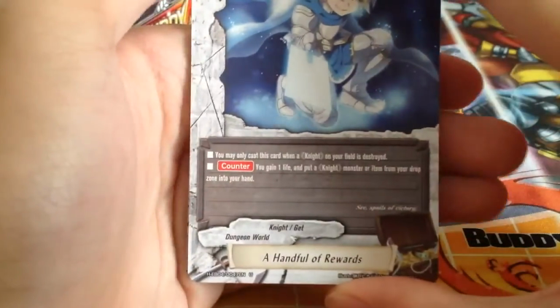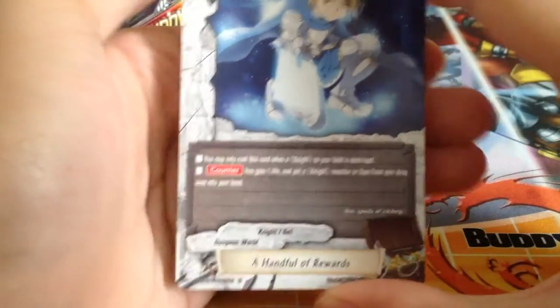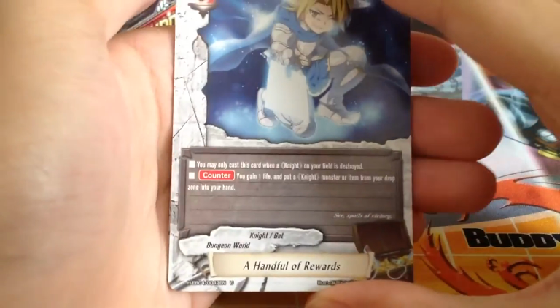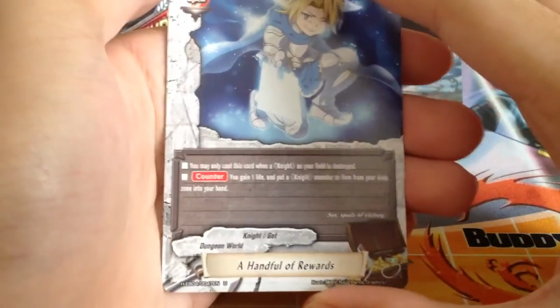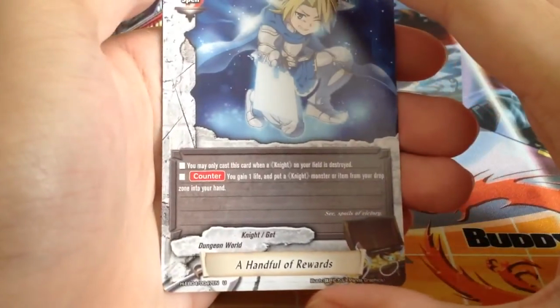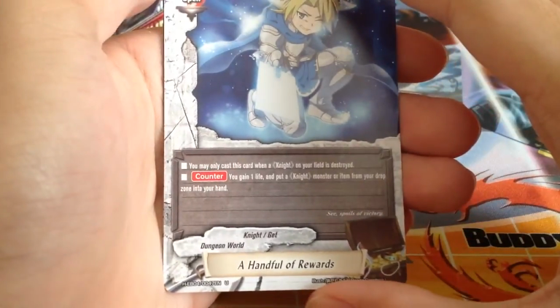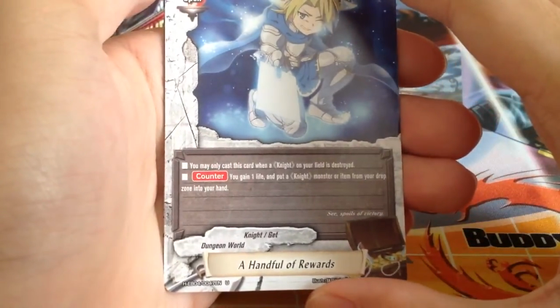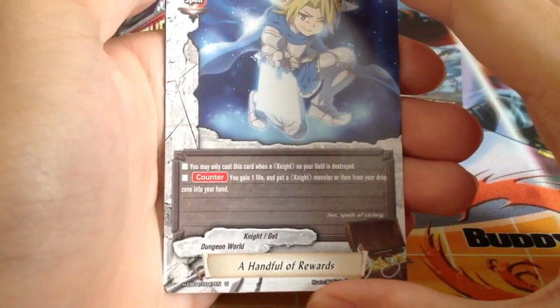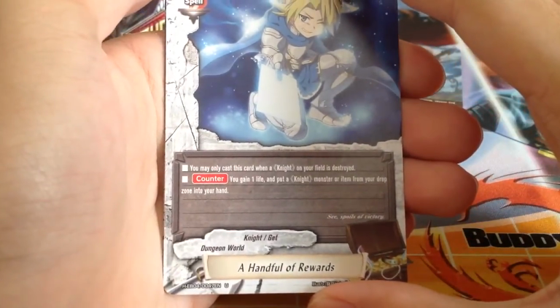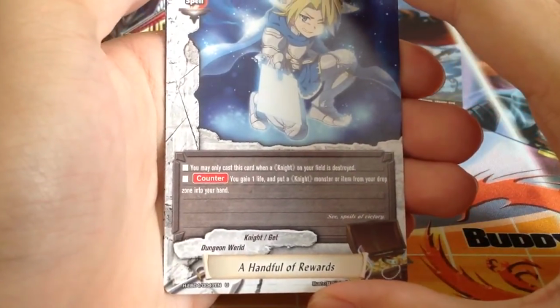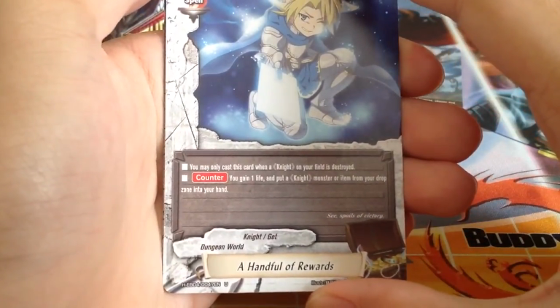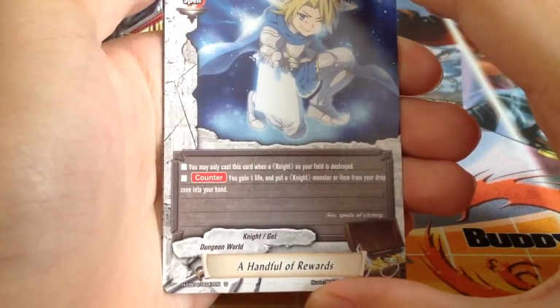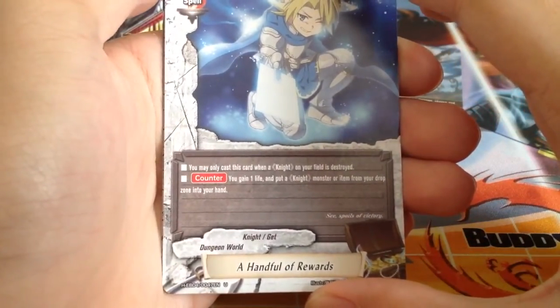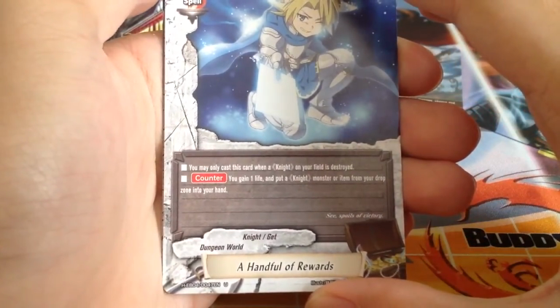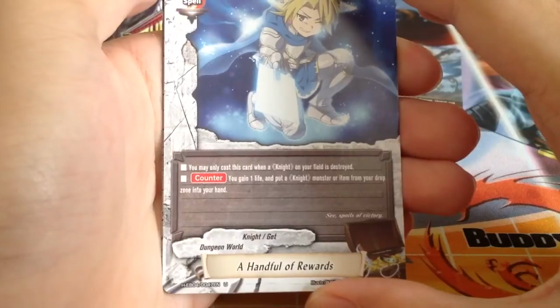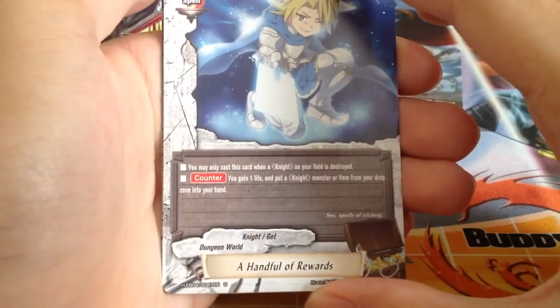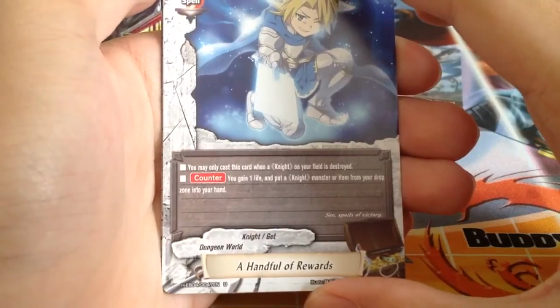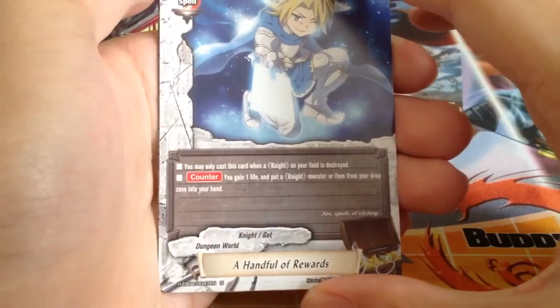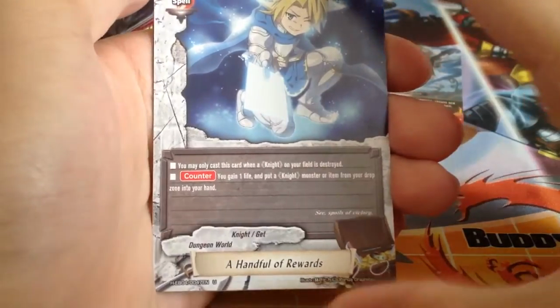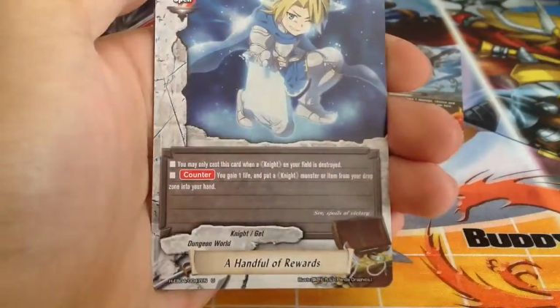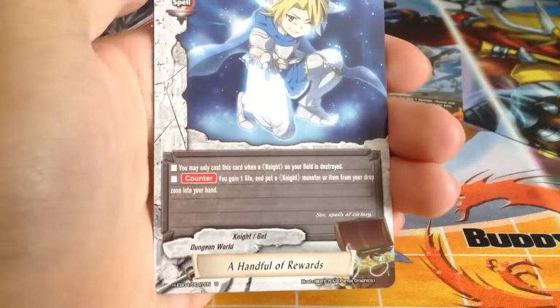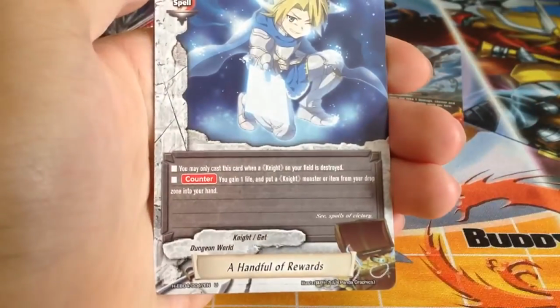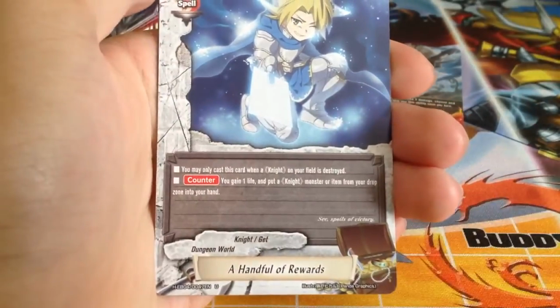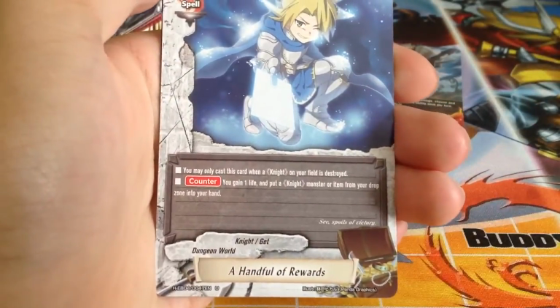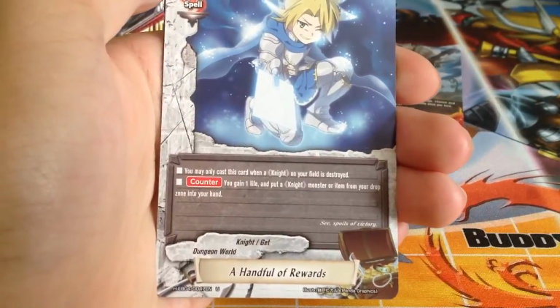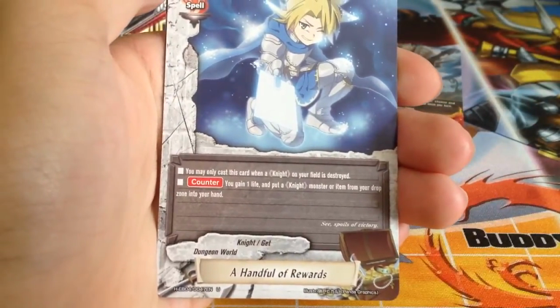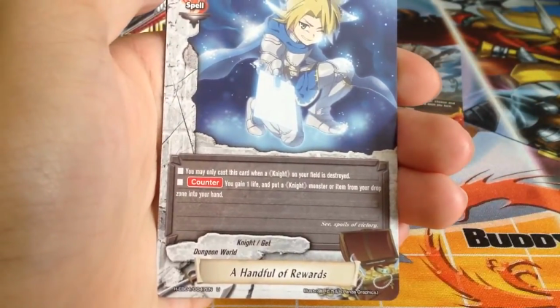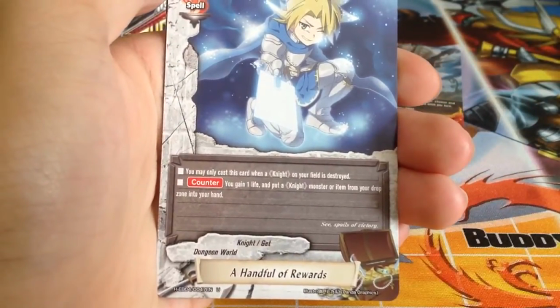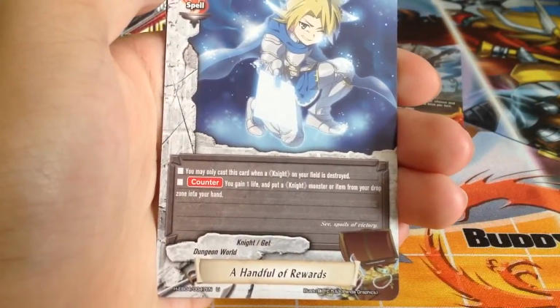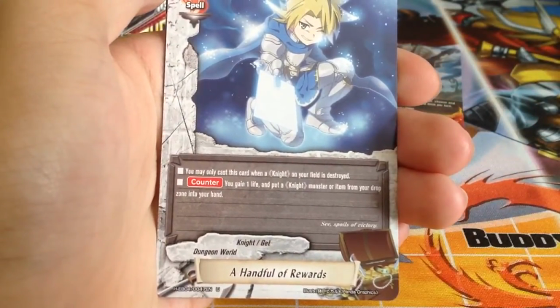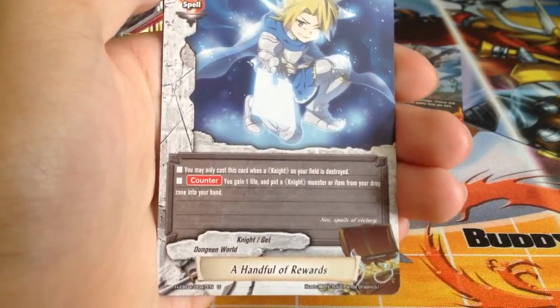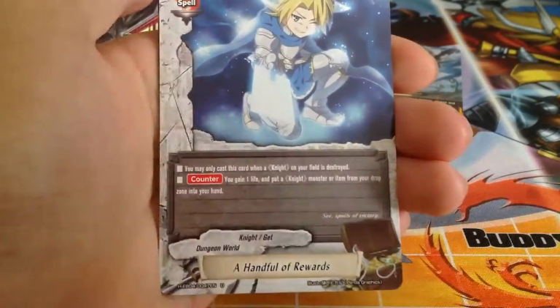A handful of rewards — a knight consistency spell: when a knight on your field is destroyed, gain 1 life and put a knight monster or item from the drop zone into your hand.